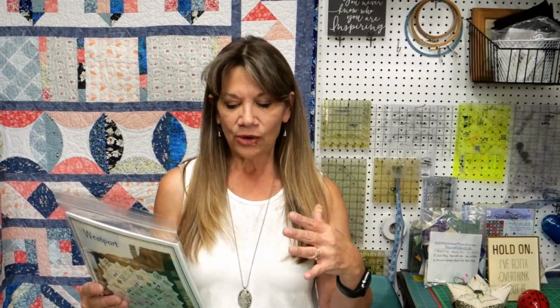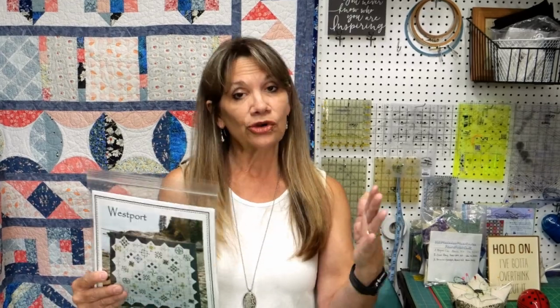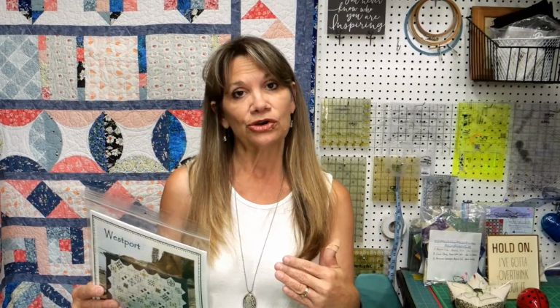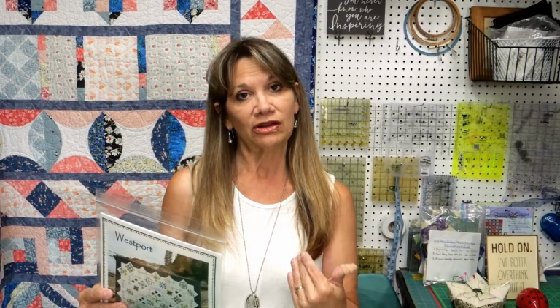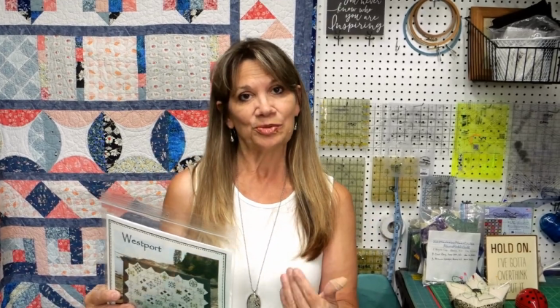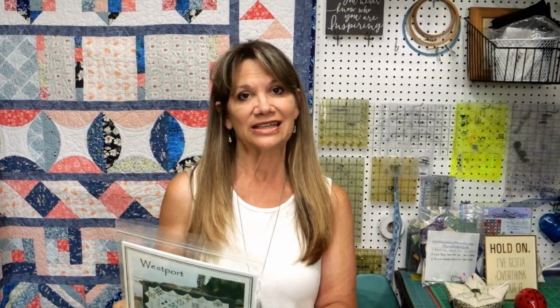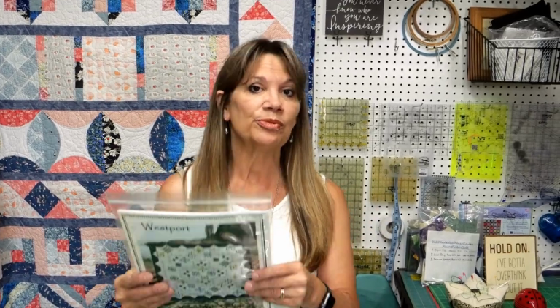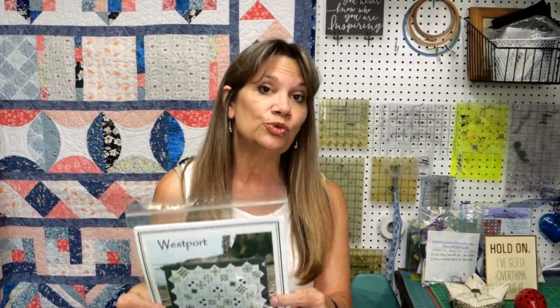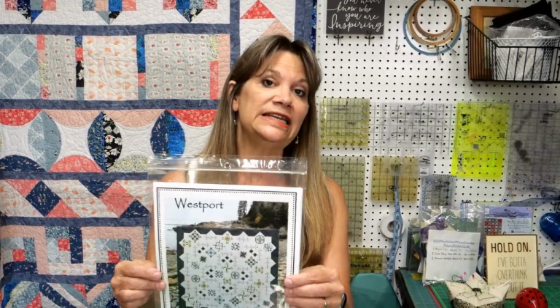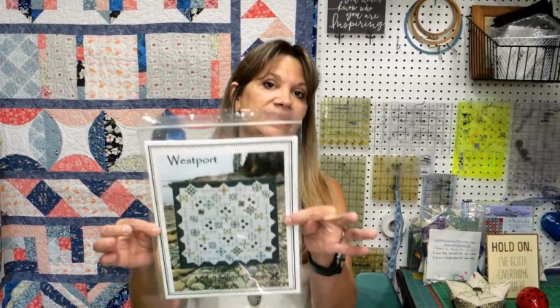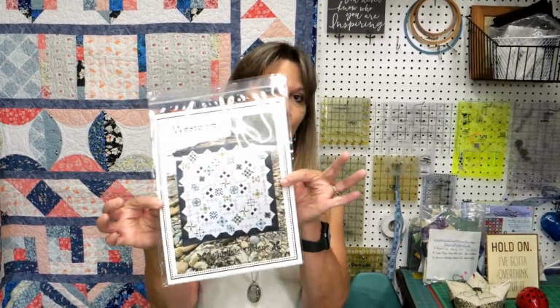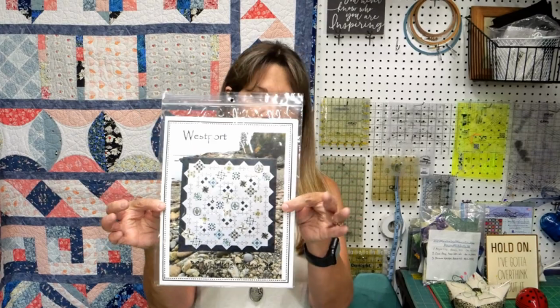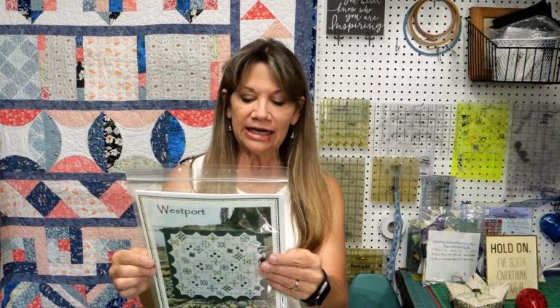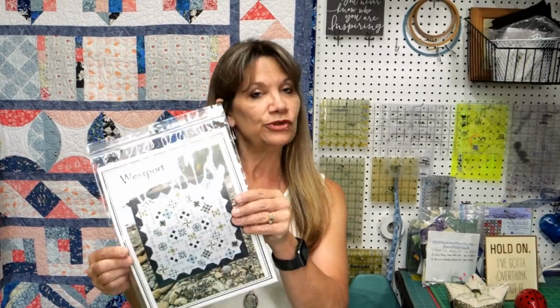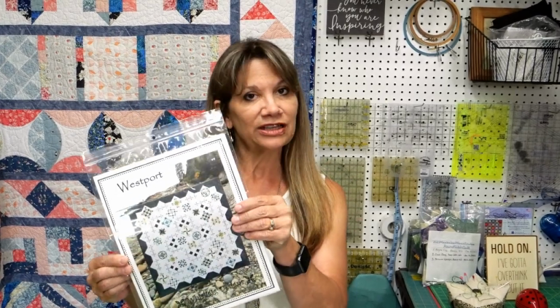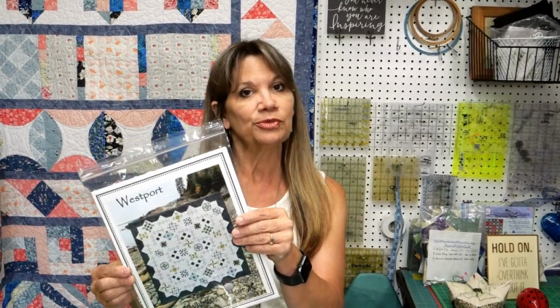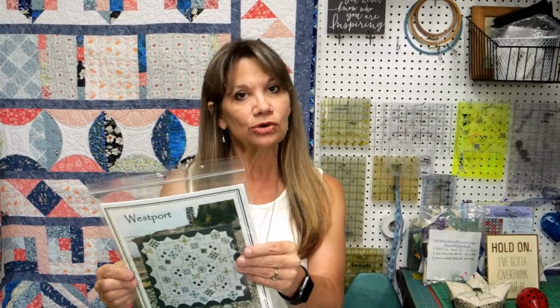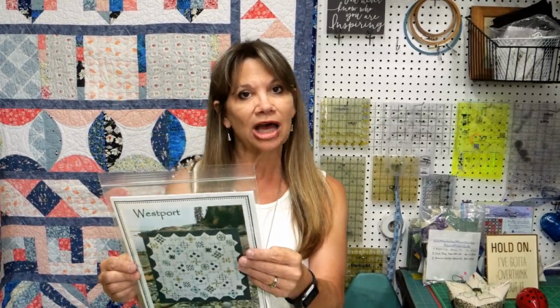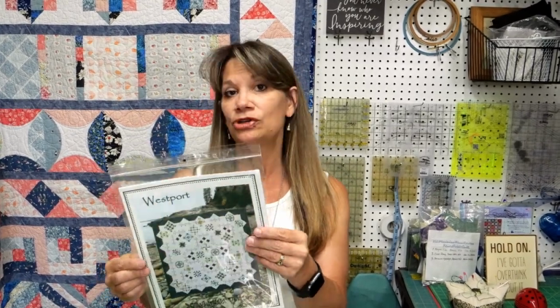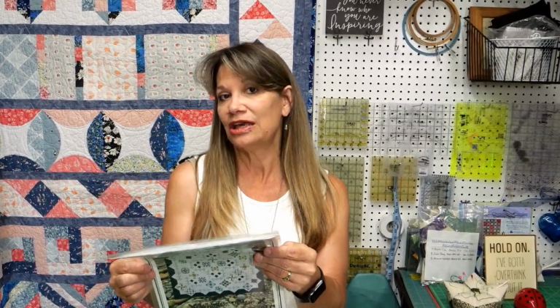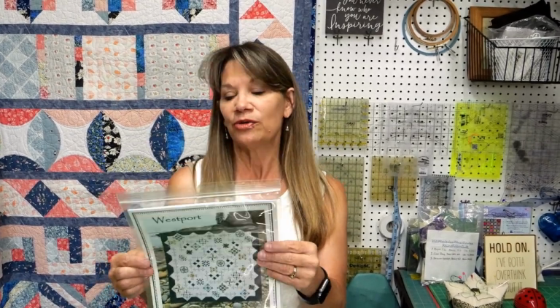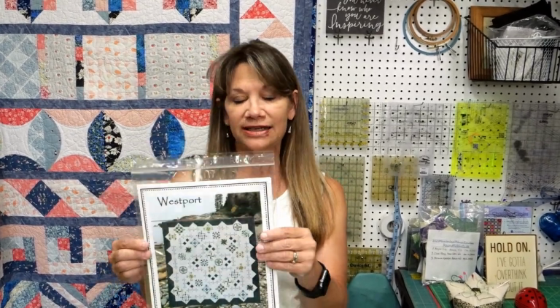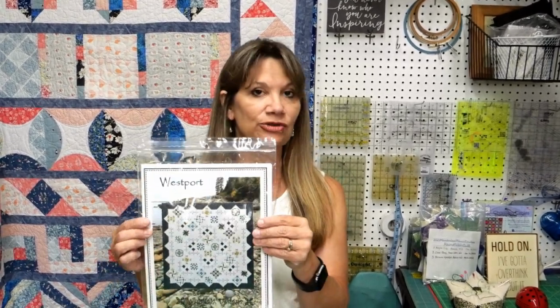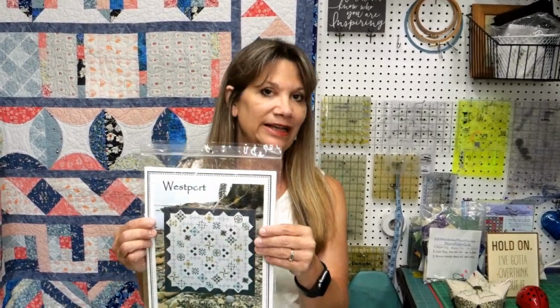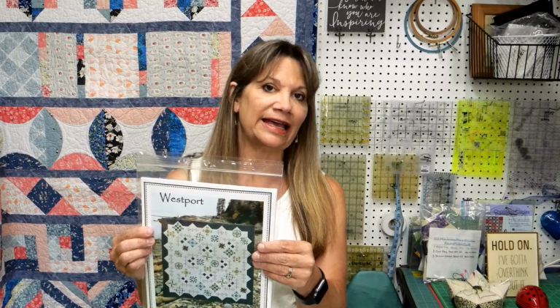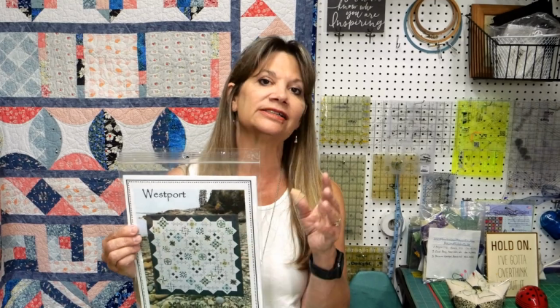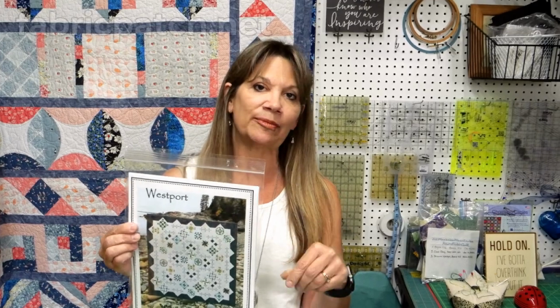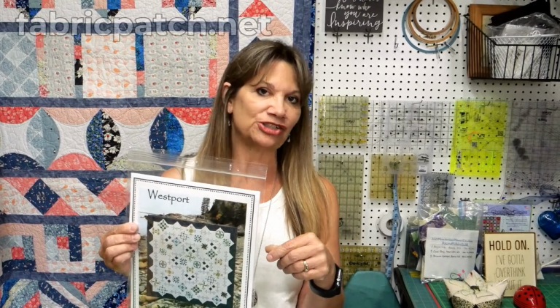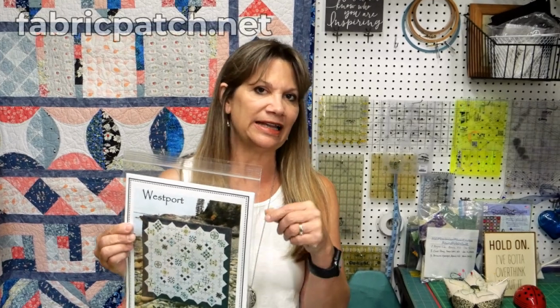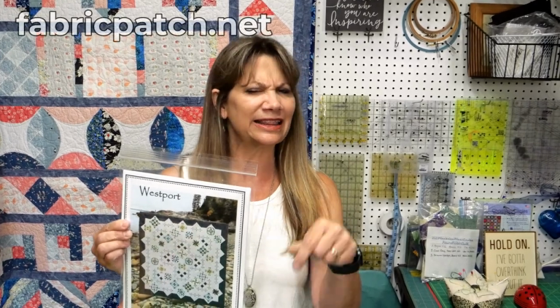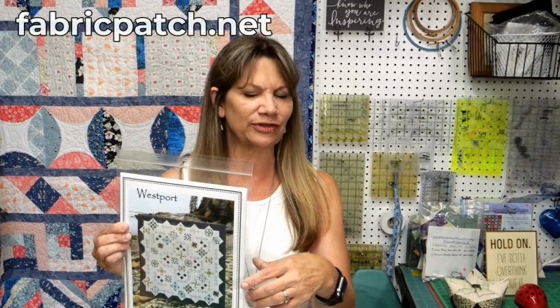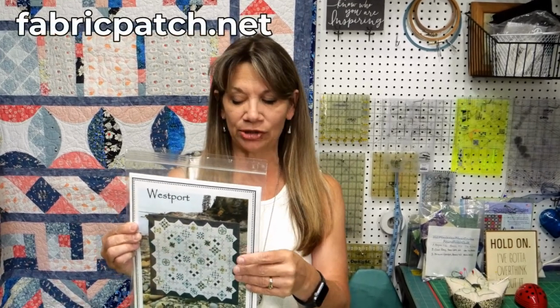We are going to go through all of these blocks together, but you would need to have a pattern. If you can't find this from your local shop, you can certainly get one from us — again, you can find that at fabricpatch.net, and I think we have a link below.